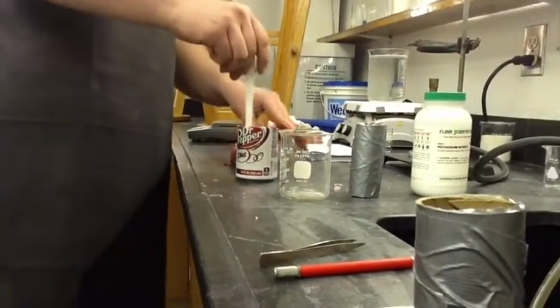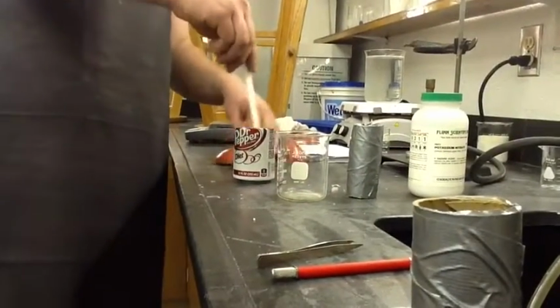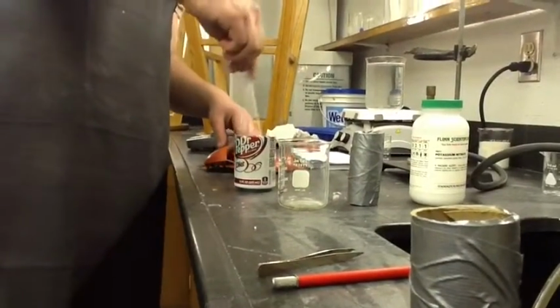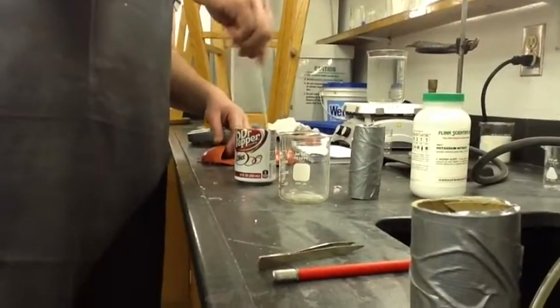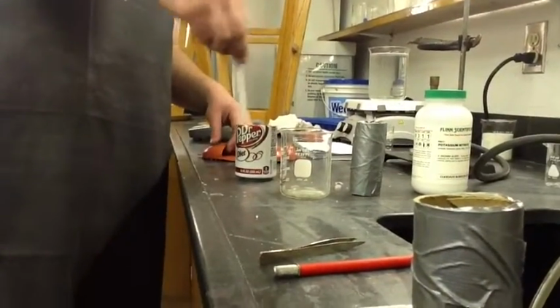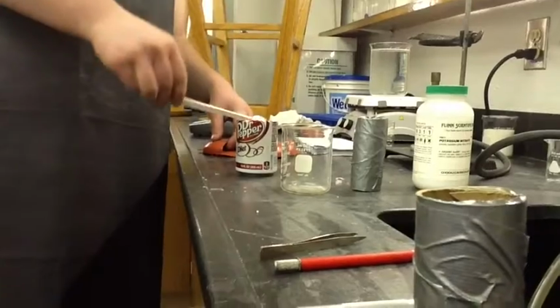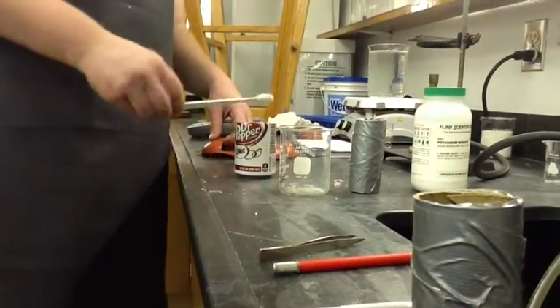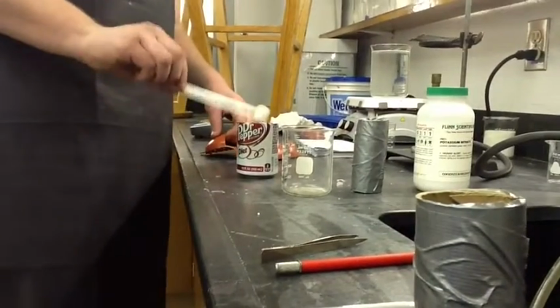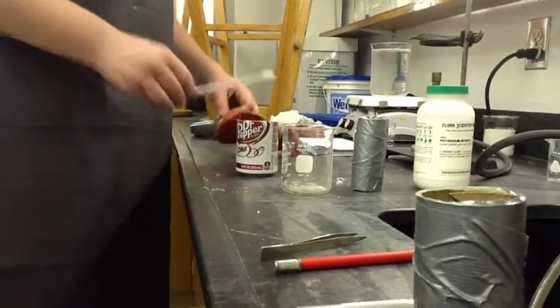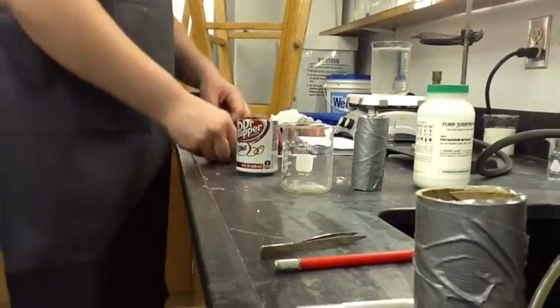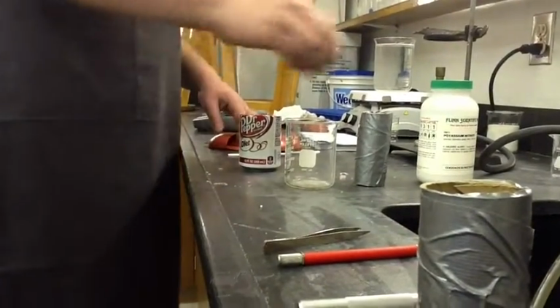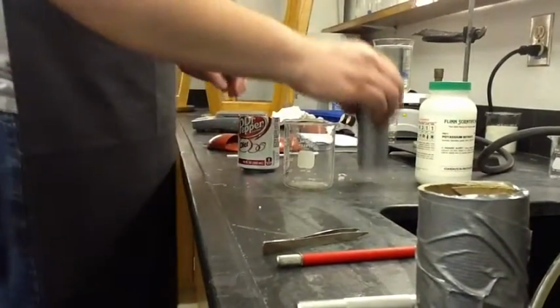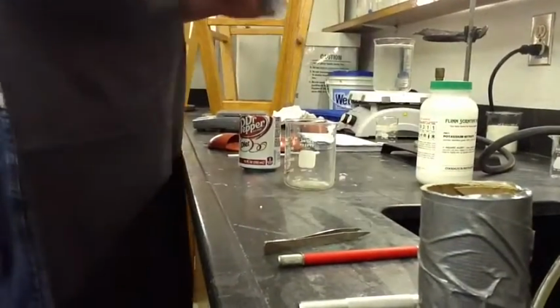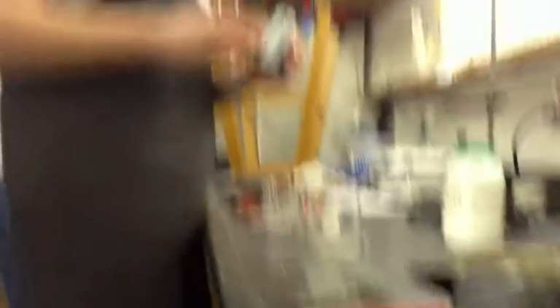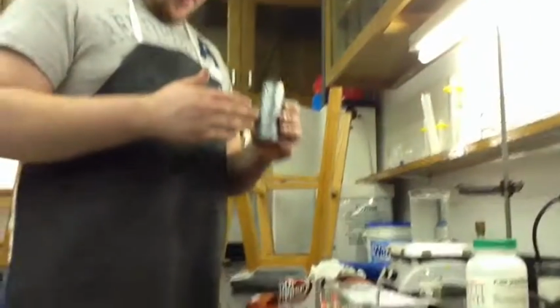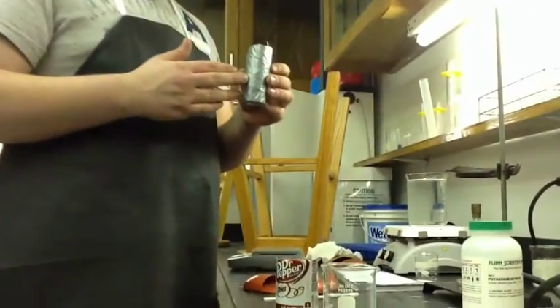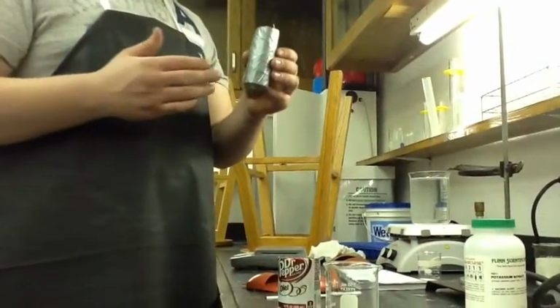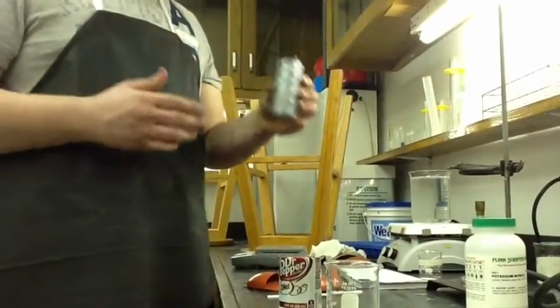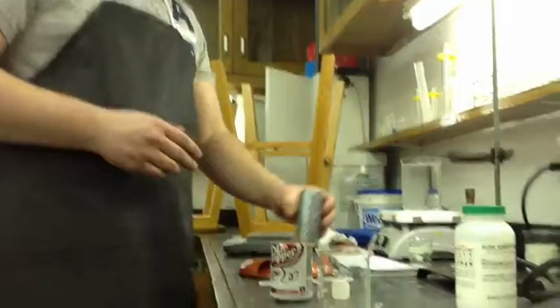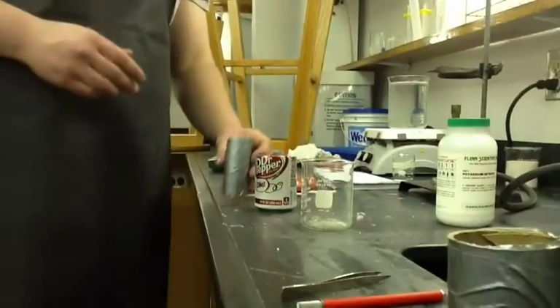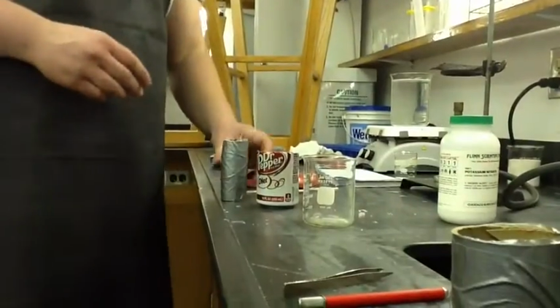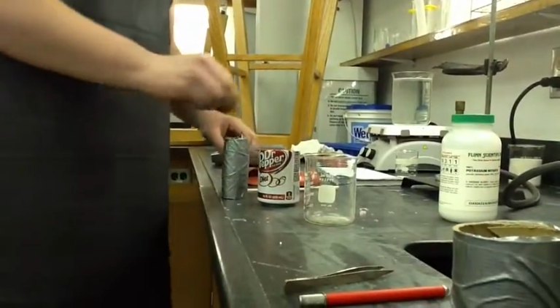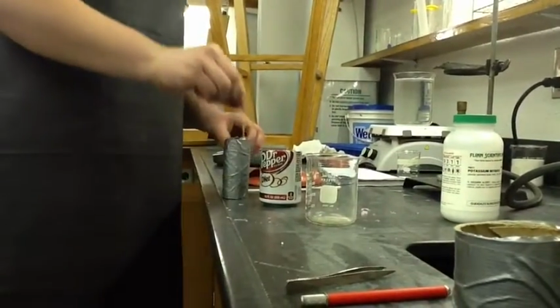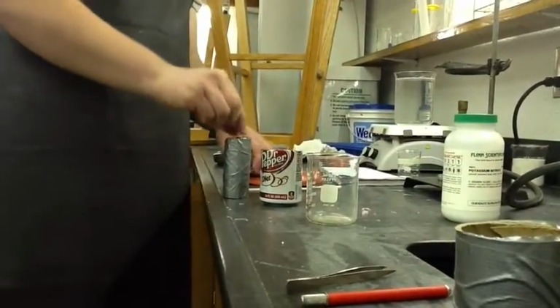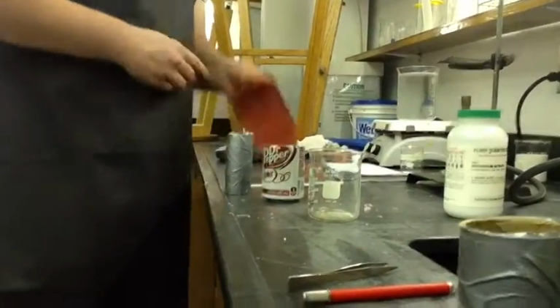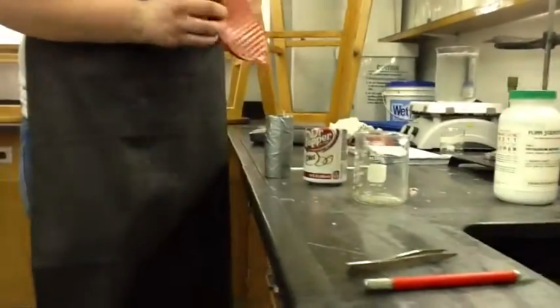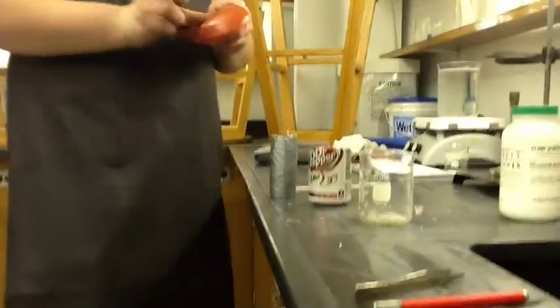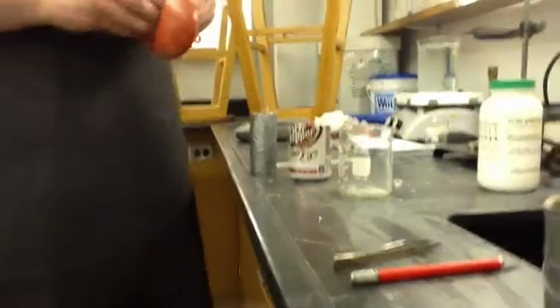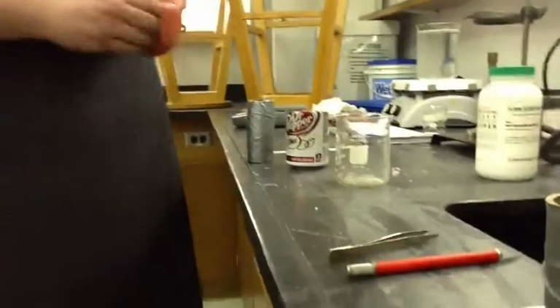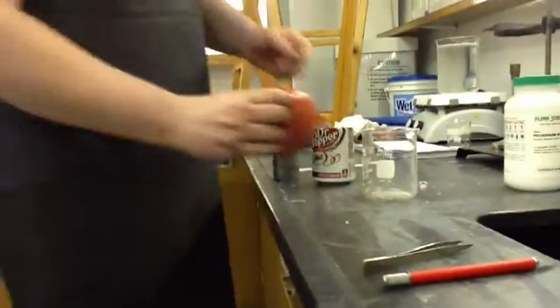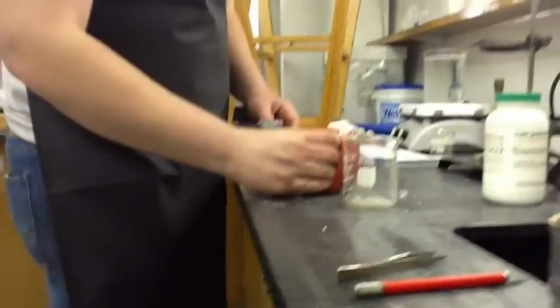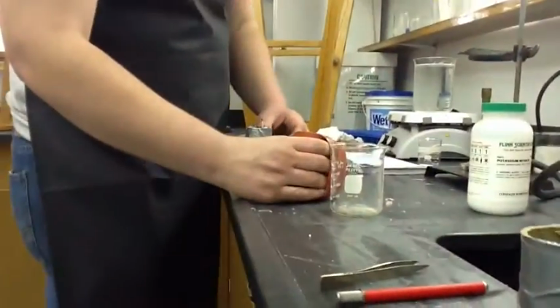Now you mix that. You add that to your 12-paper spatula or paper powder roll for use. You add that.